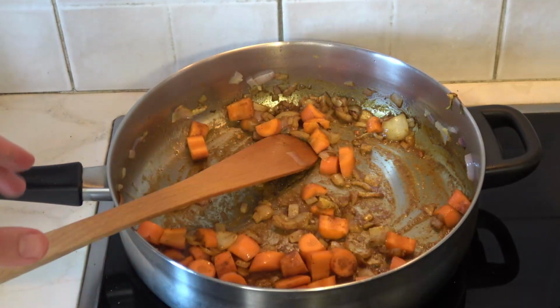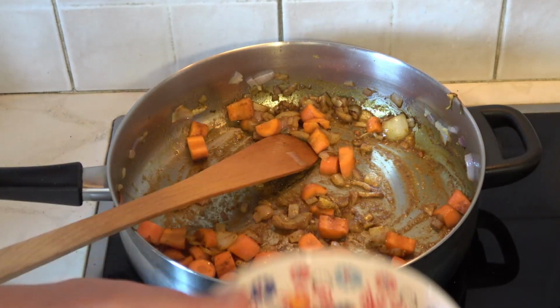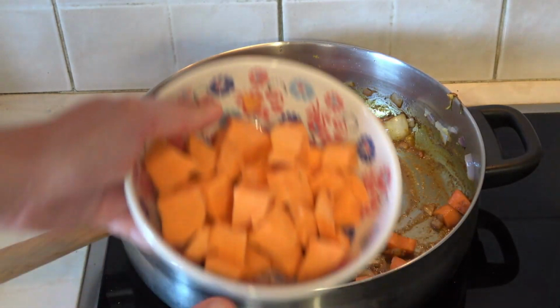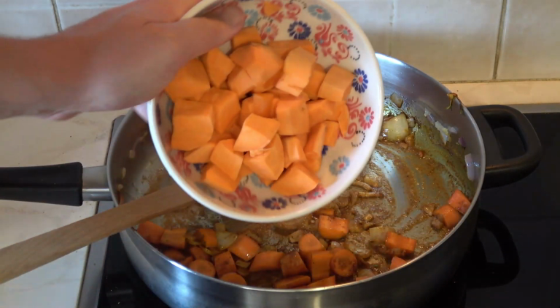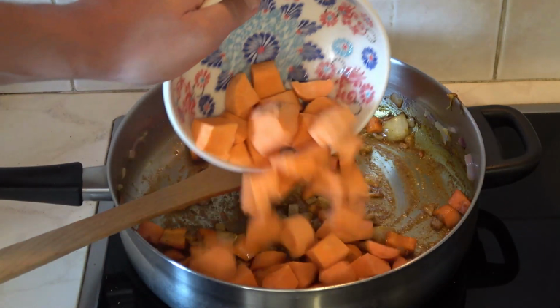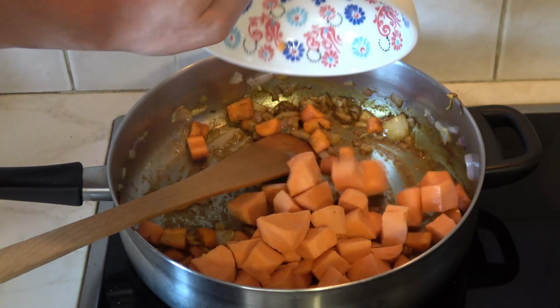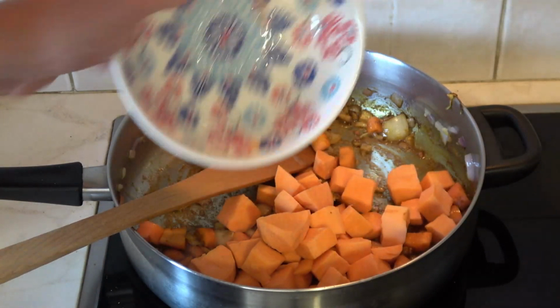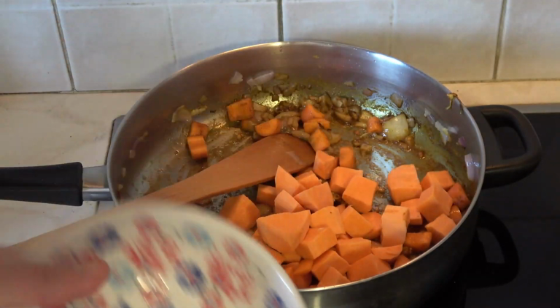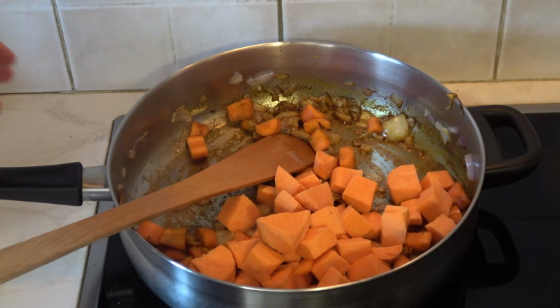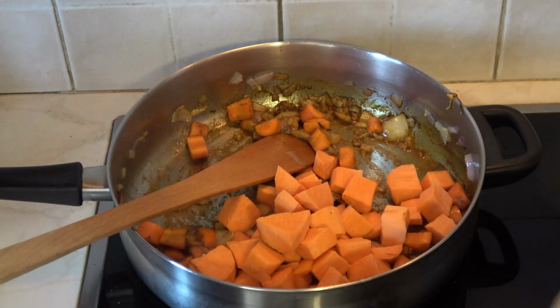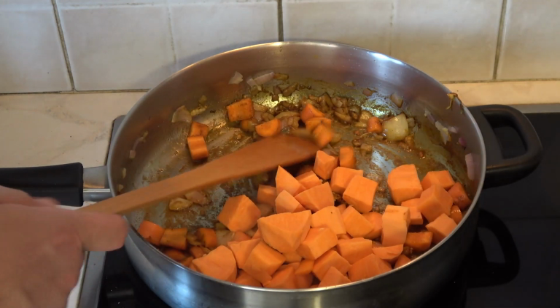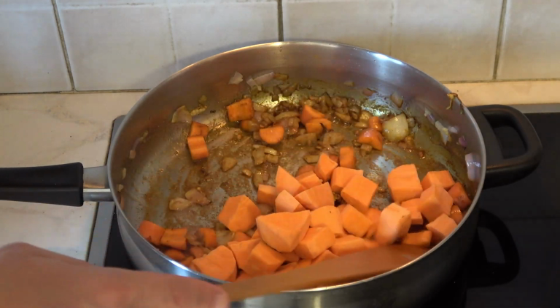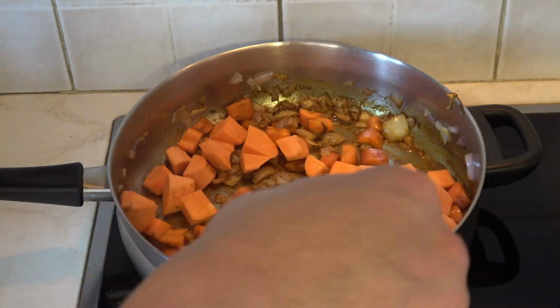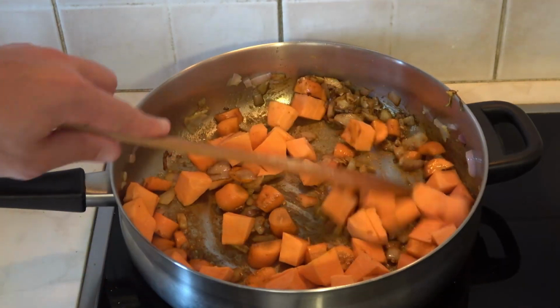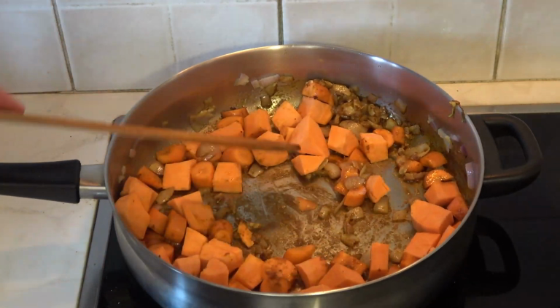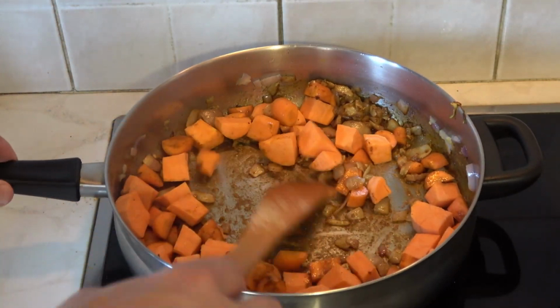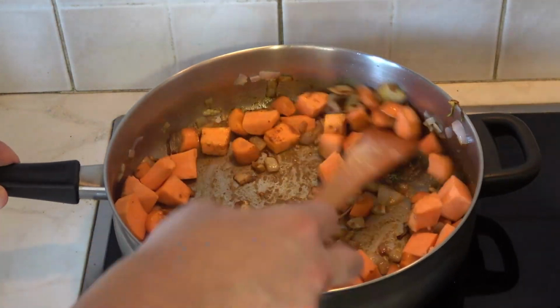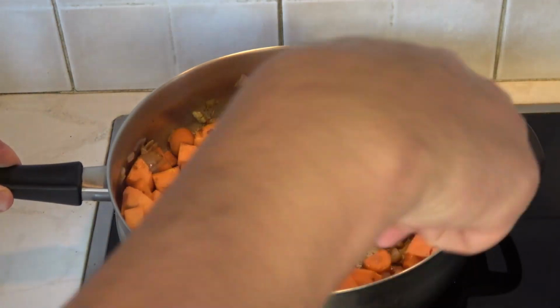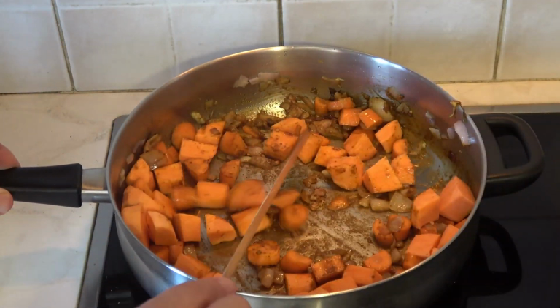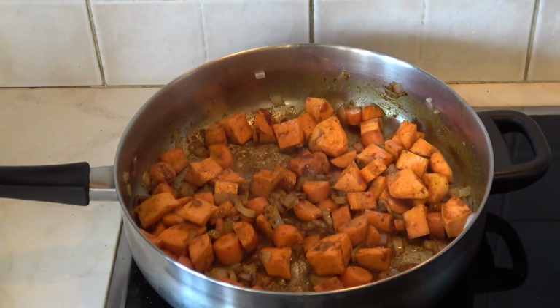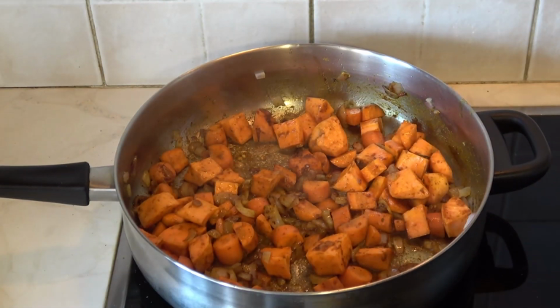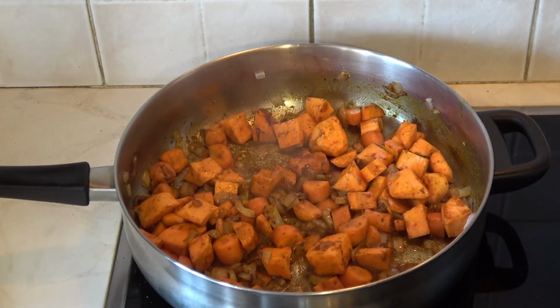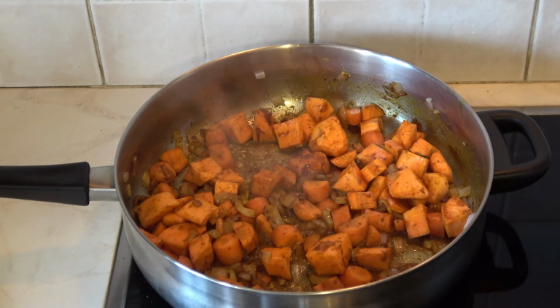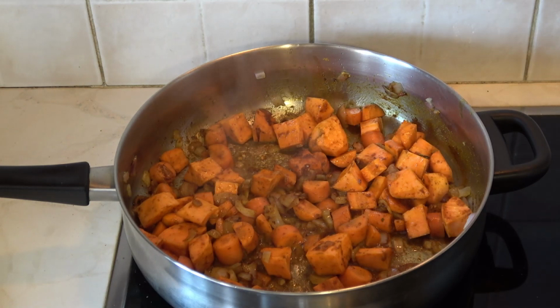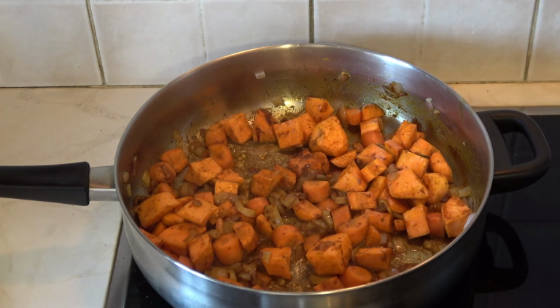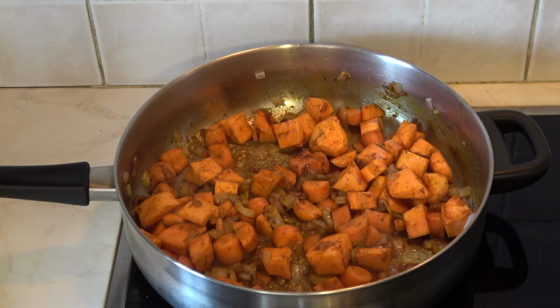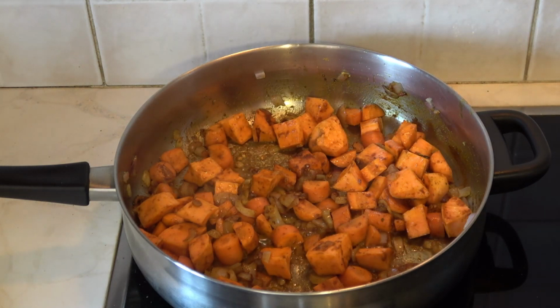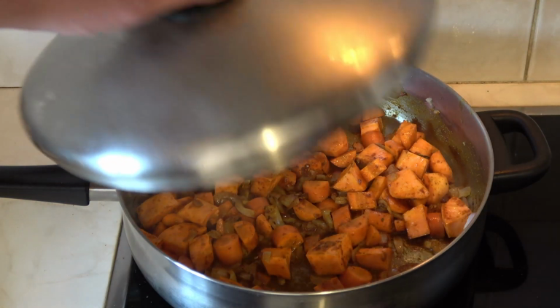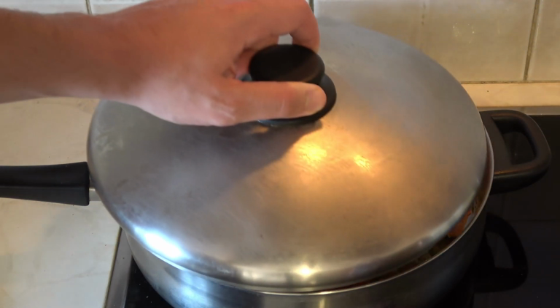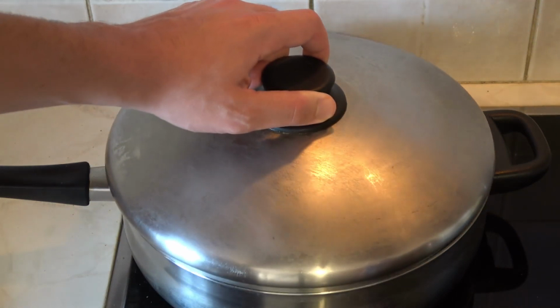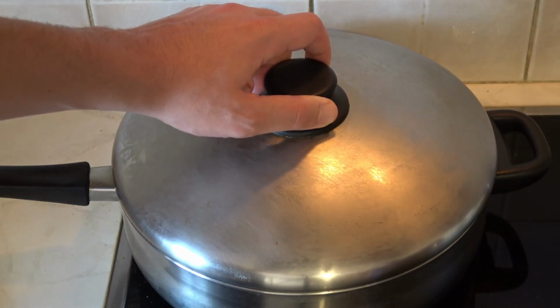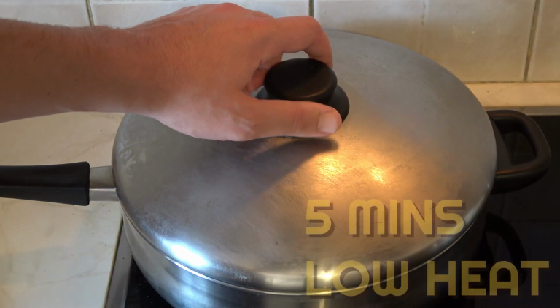Stir it up and then the carrots go inside. Sweet potatoes next. Cover up and reduce the heat down to low, and allow it to cook for about five minutes.